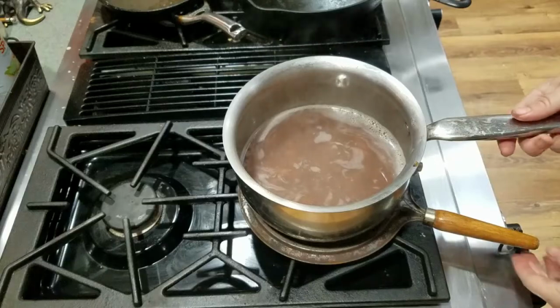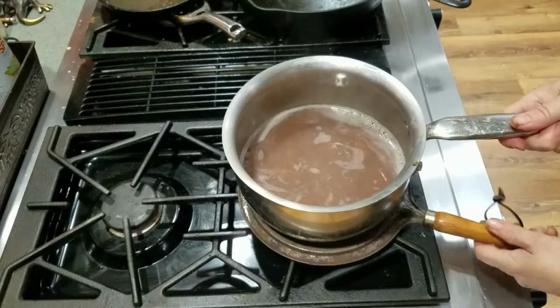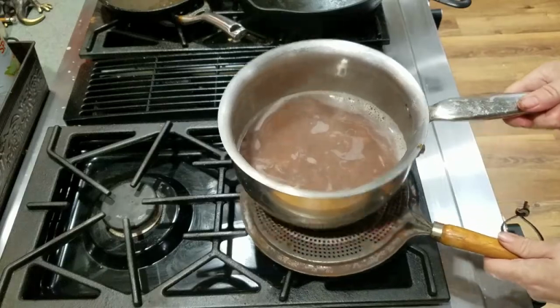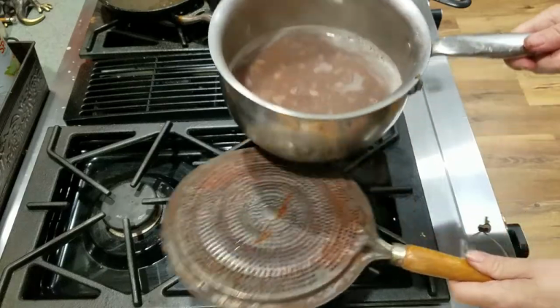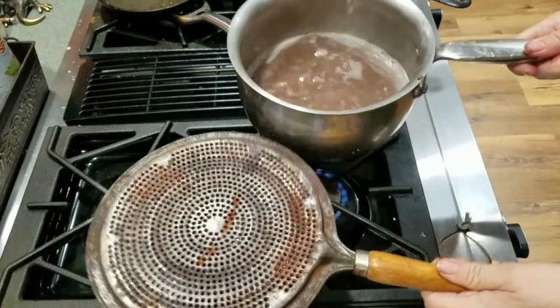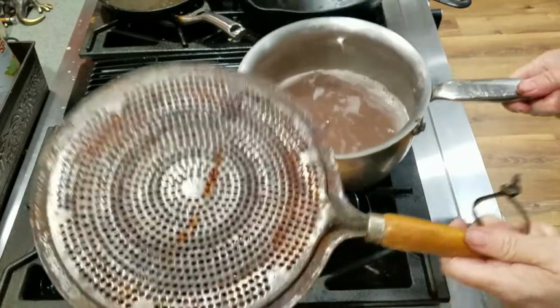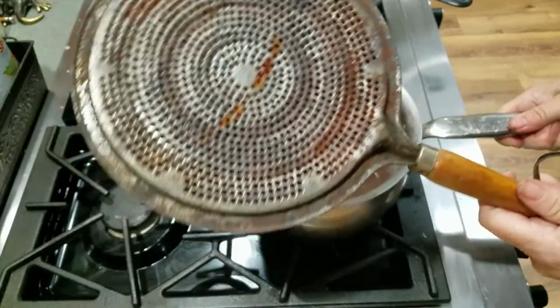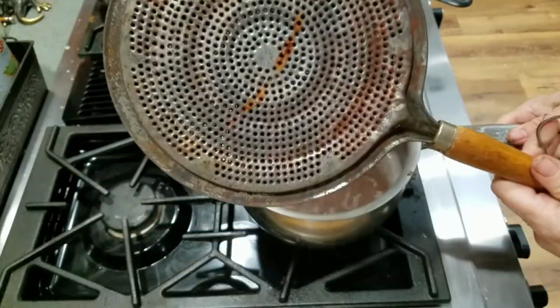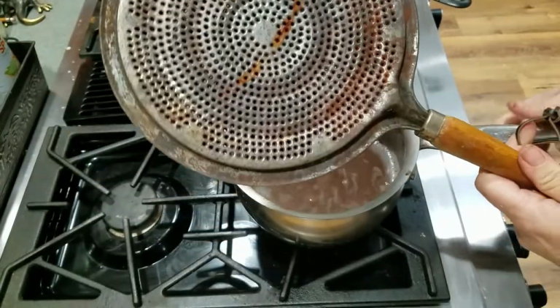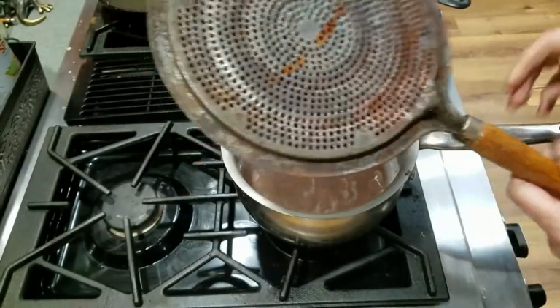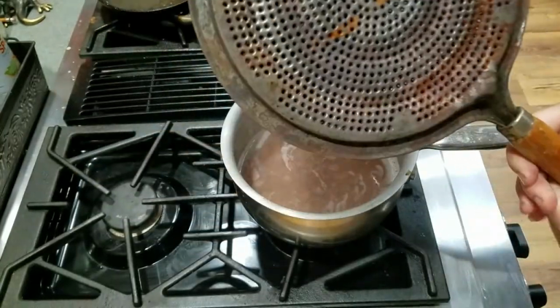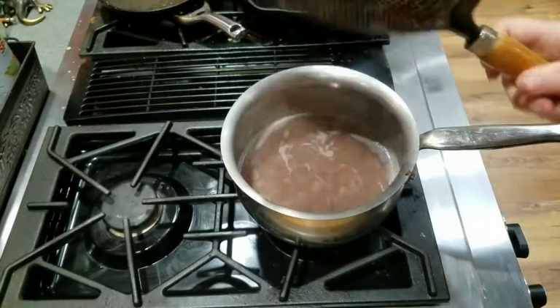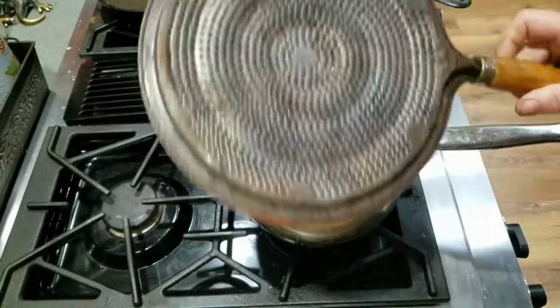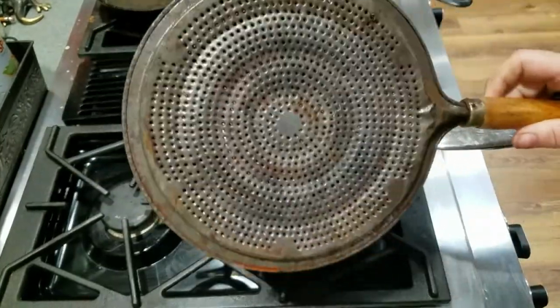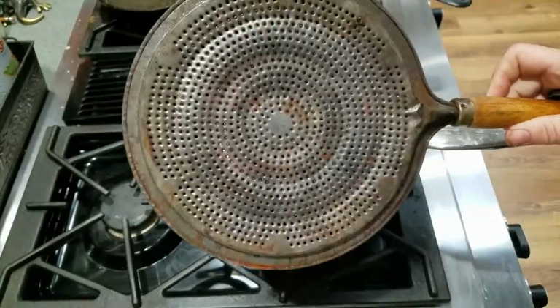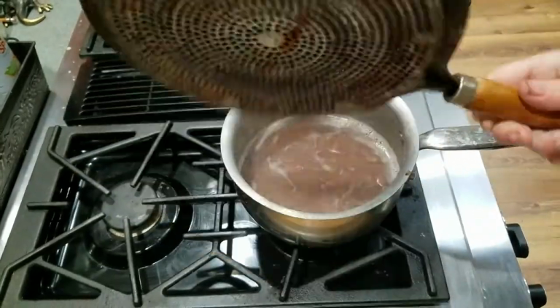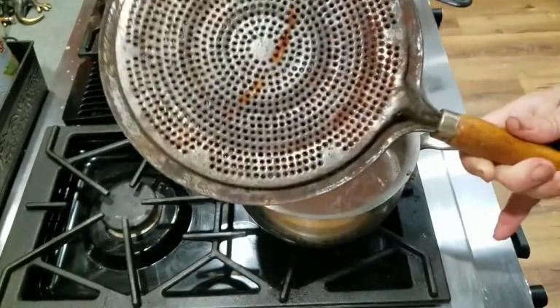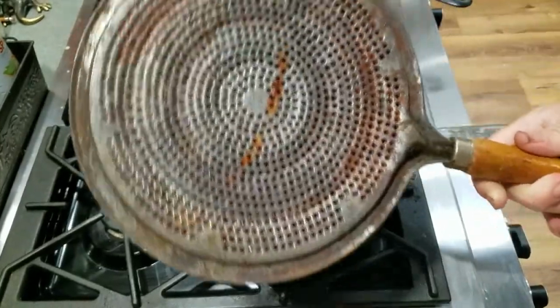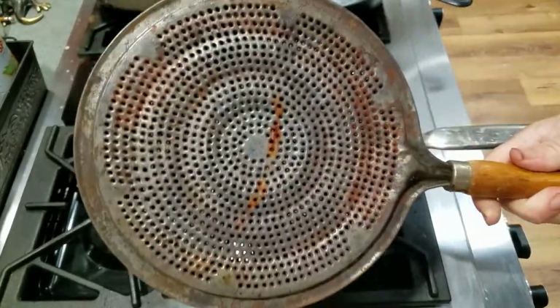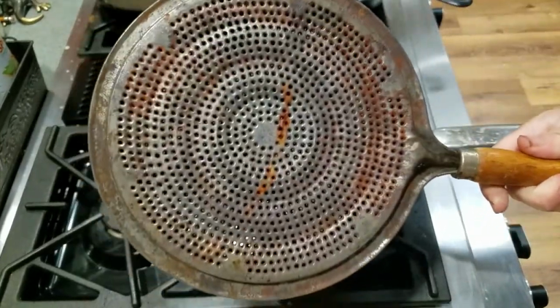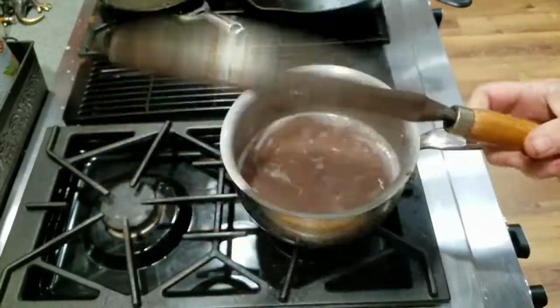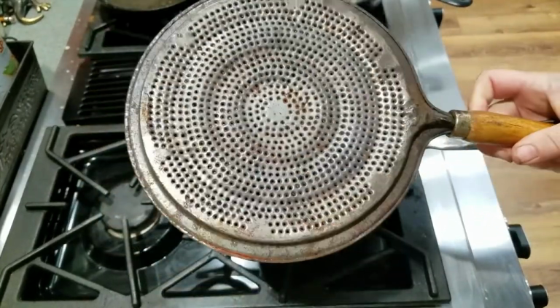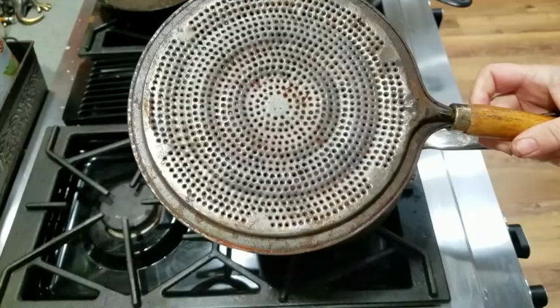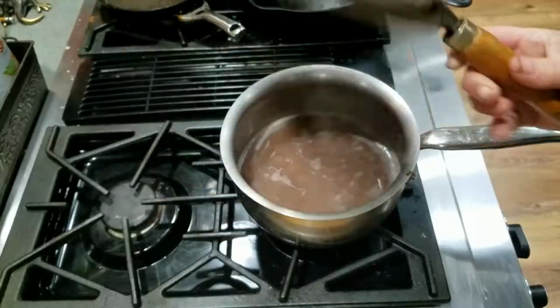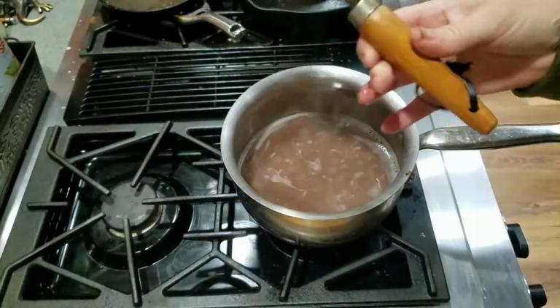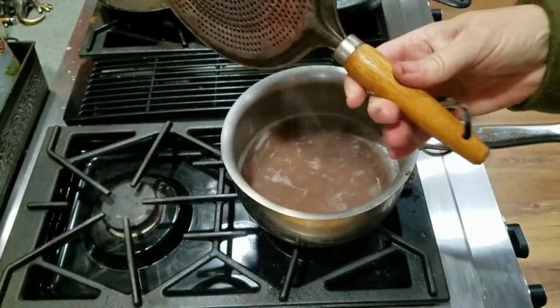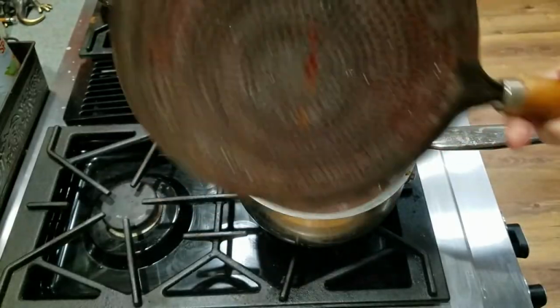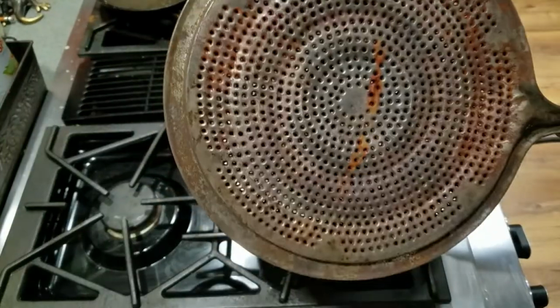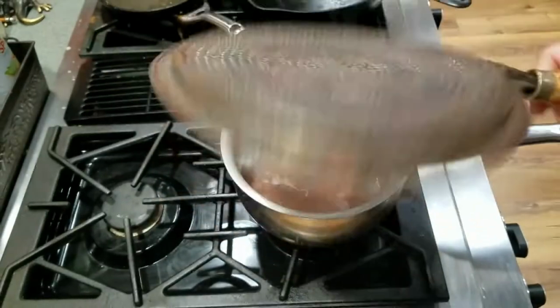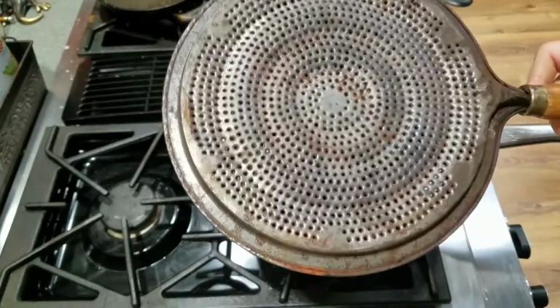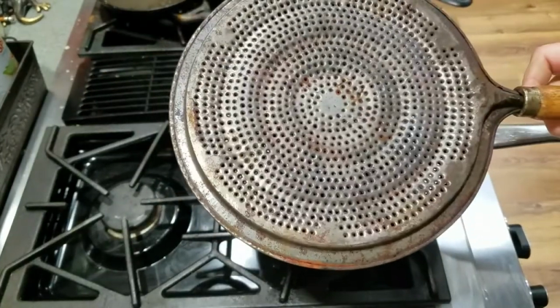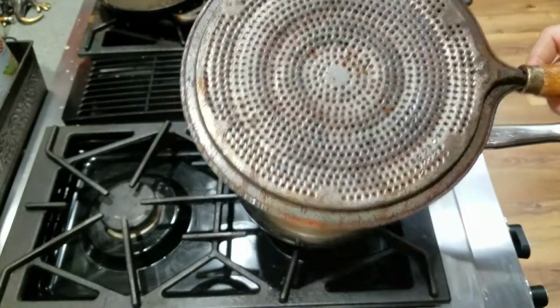I got this at a thrift store for I think a dollar — I'm pretty sure people didn't know what it was. So anyway, heat disperser — it's a good thing to have.